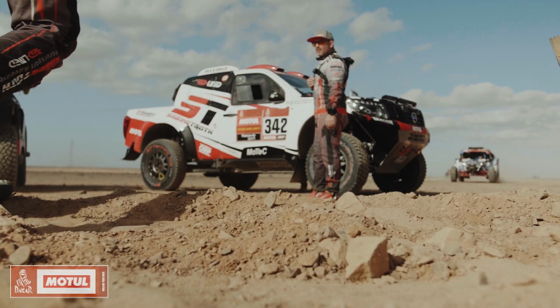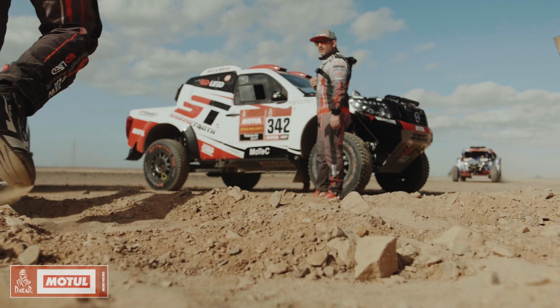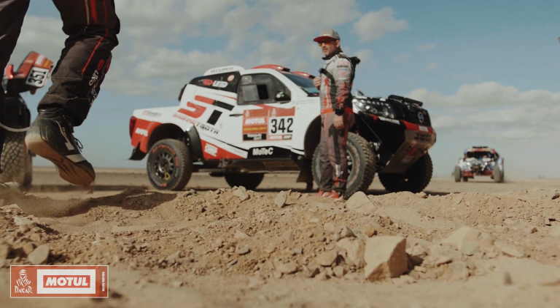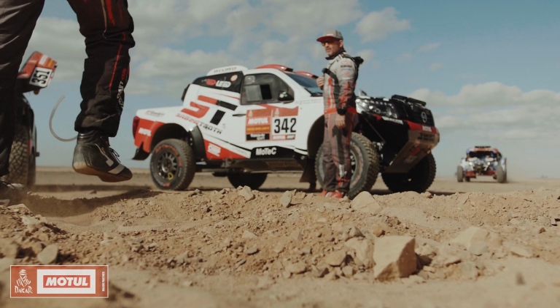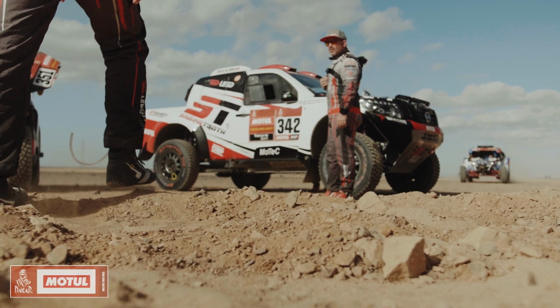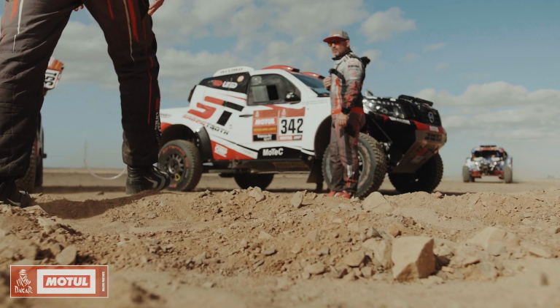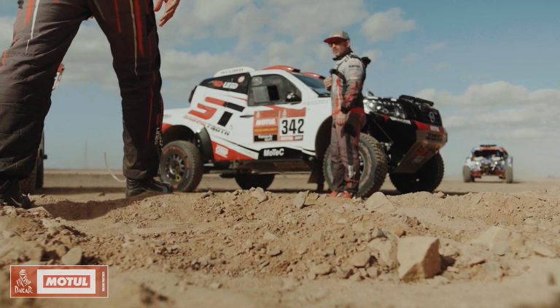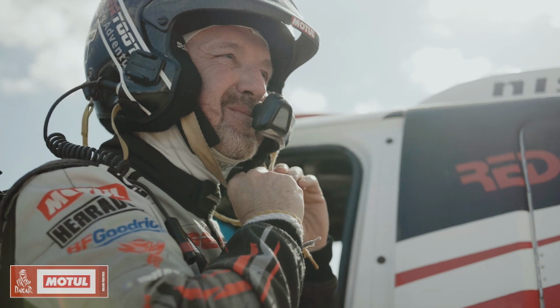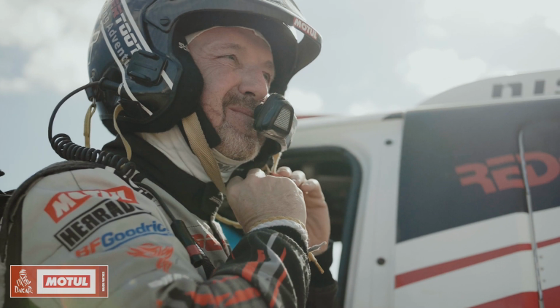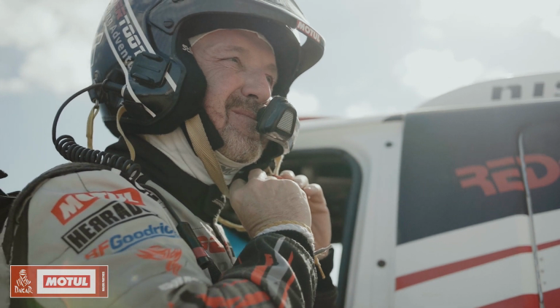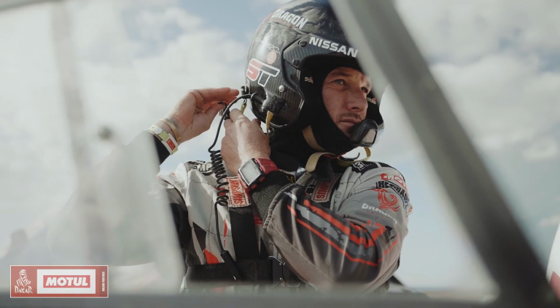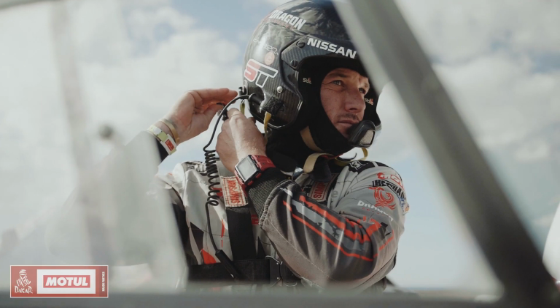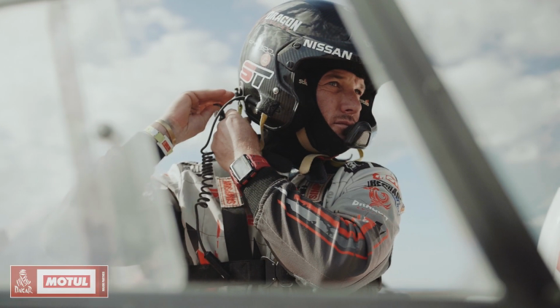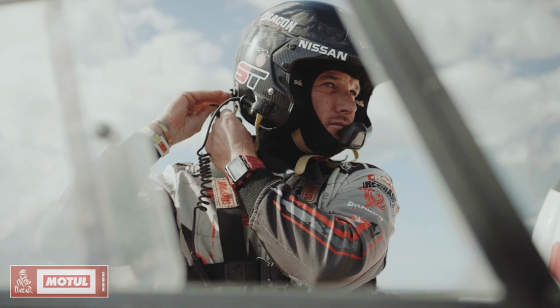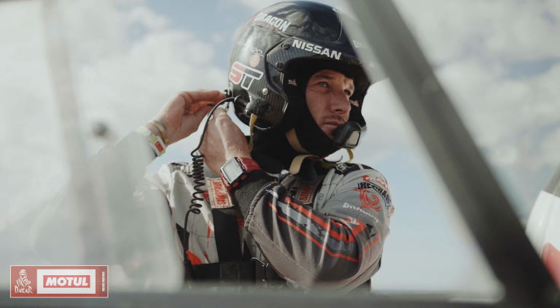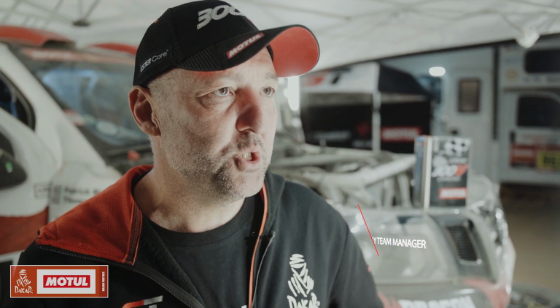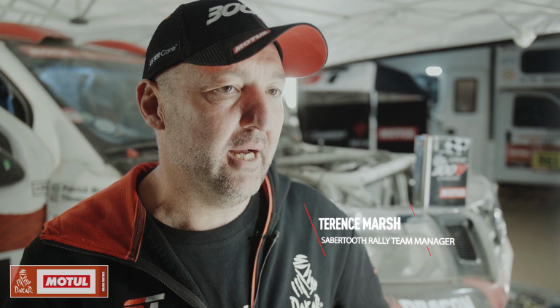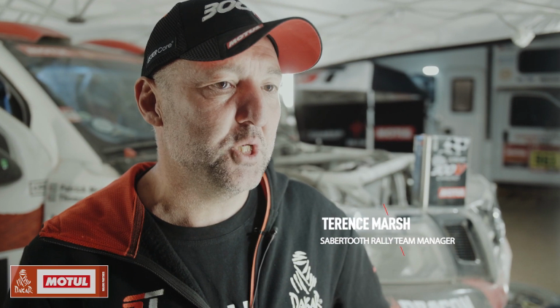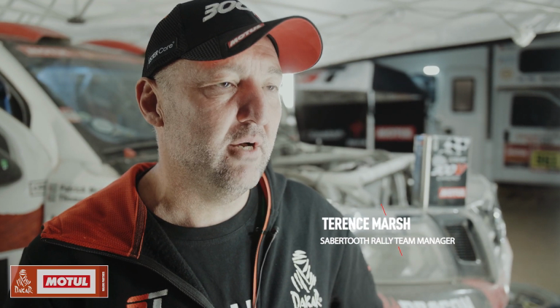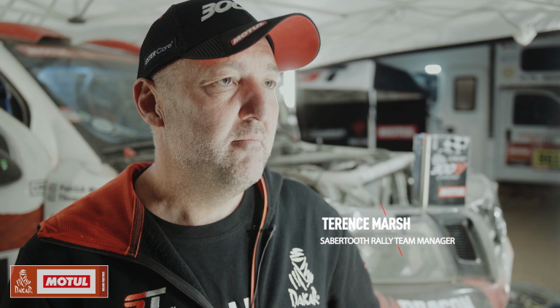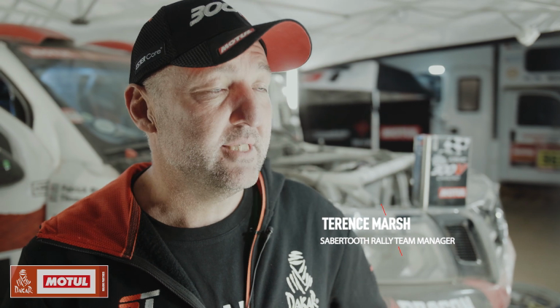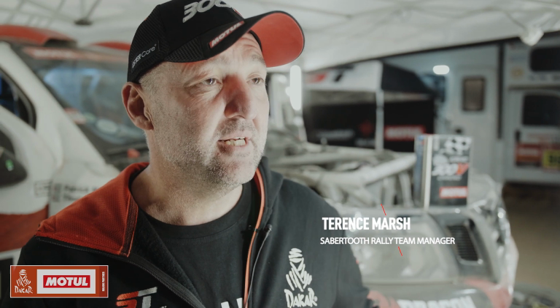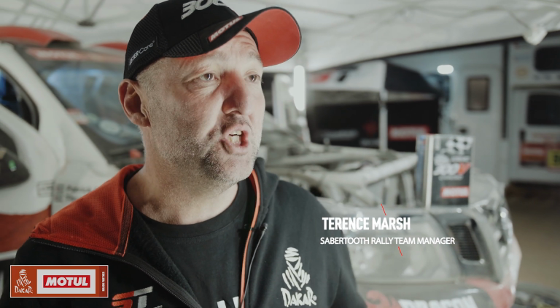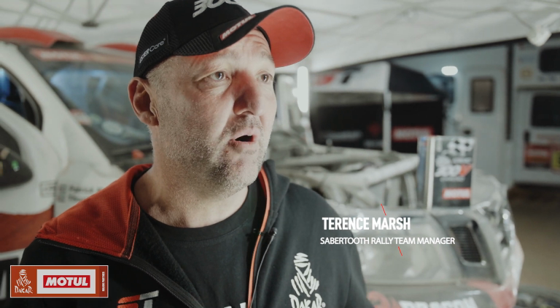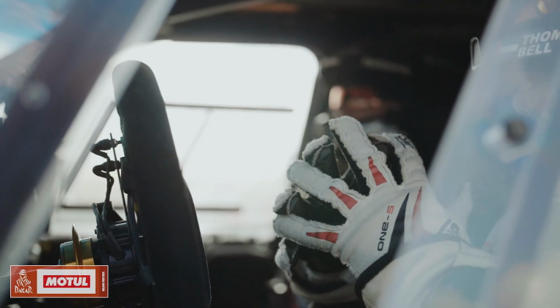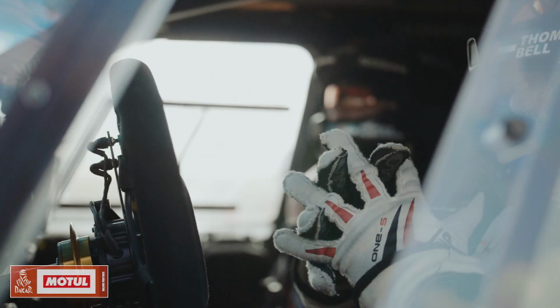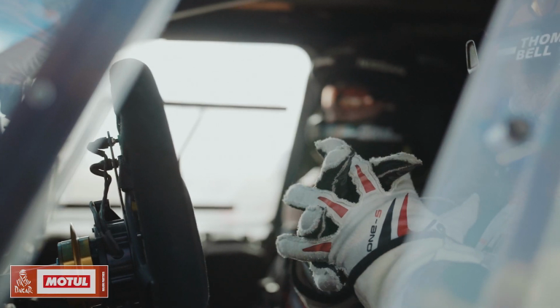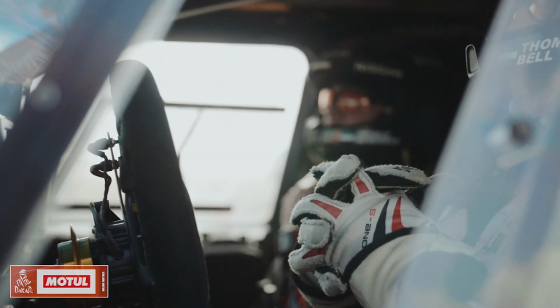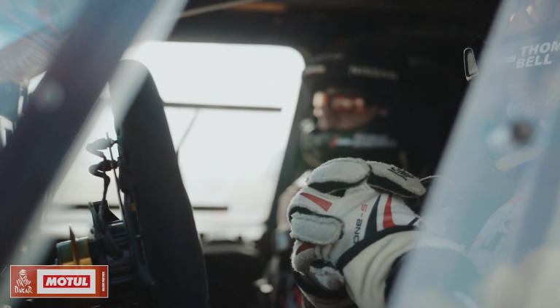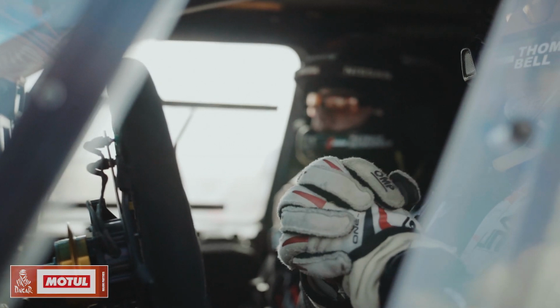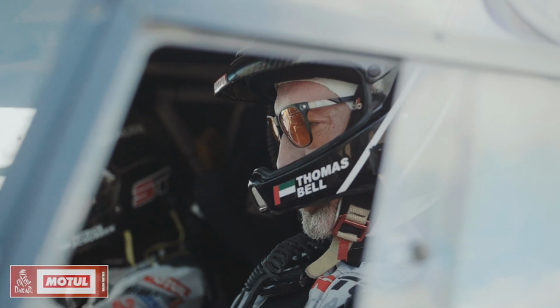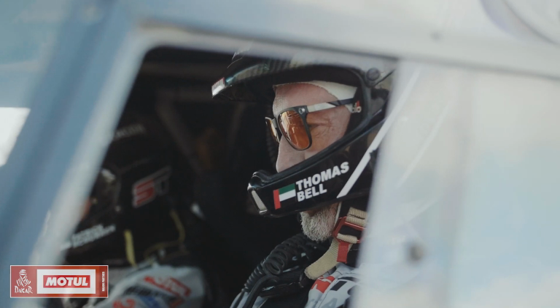The car is a T1, so it's a Nissan Navara. It's built in South Africa. It's powered by a VK56 Nismo engine. The engine itself is built in the same facility as GTR engines — this is a GTR engine, a purpose-built performance engine.